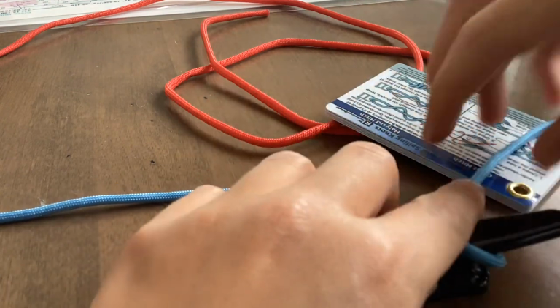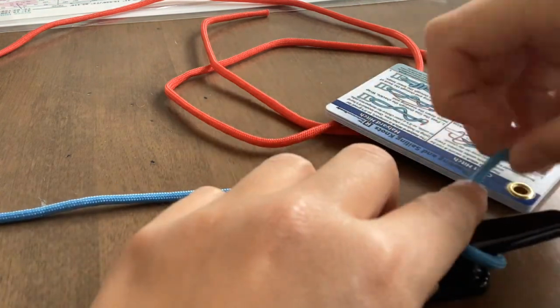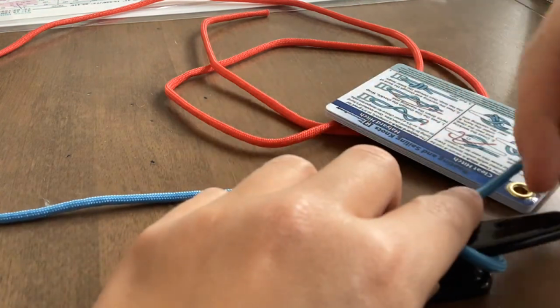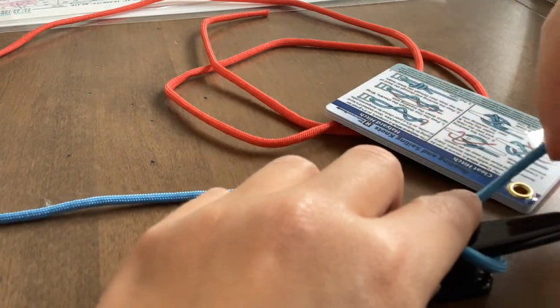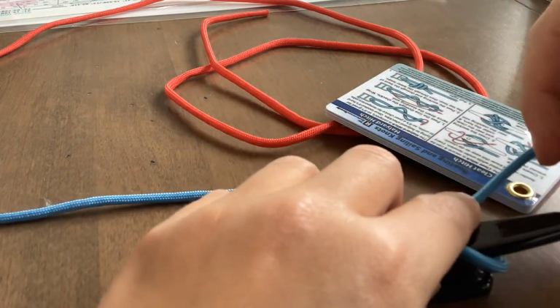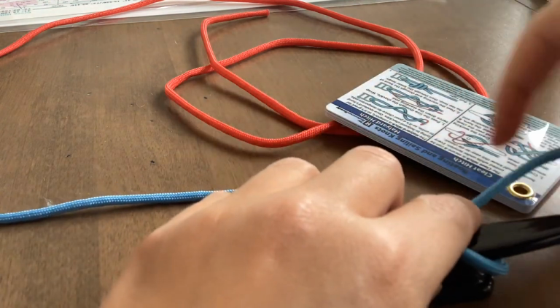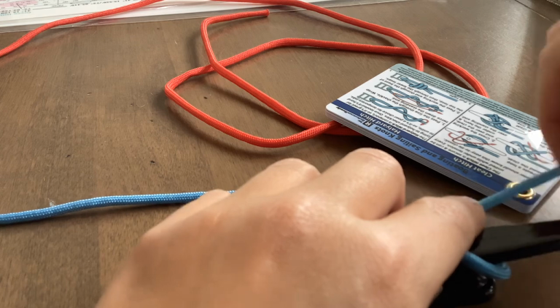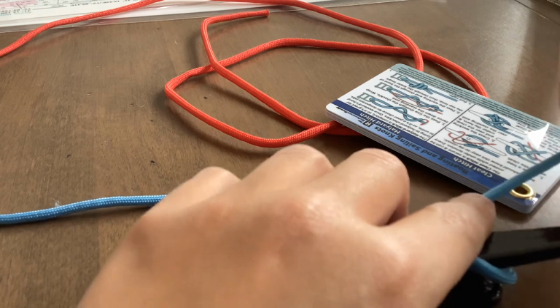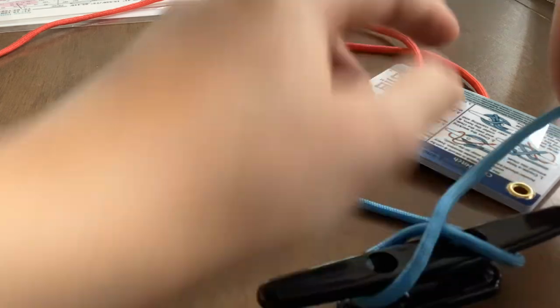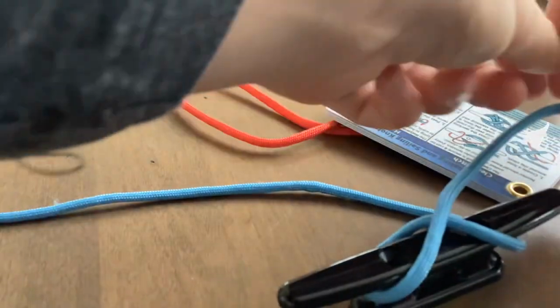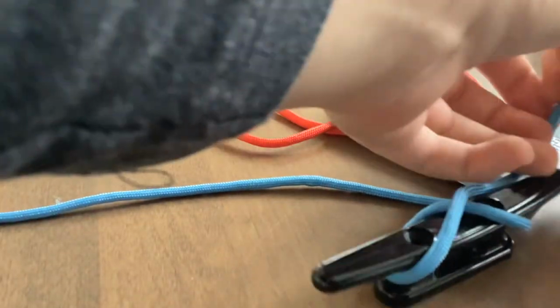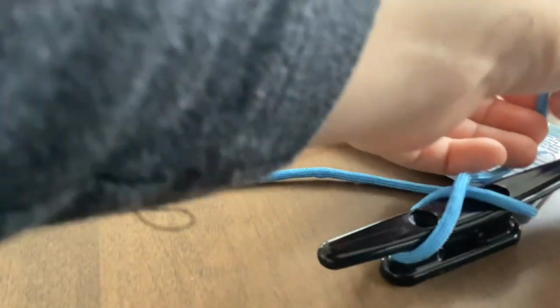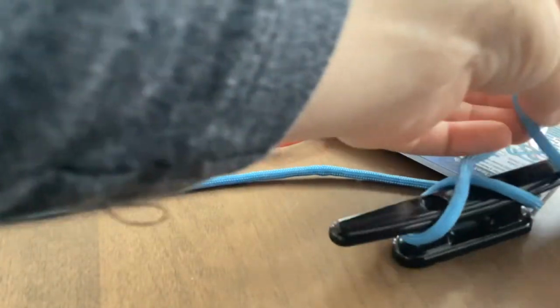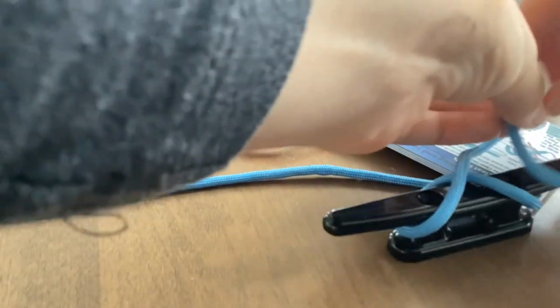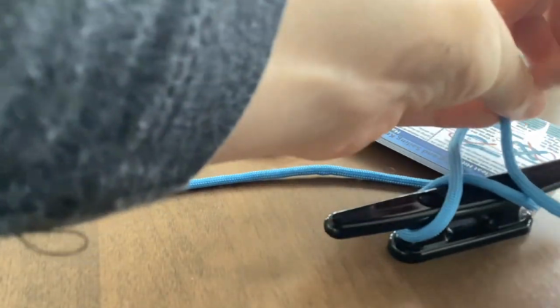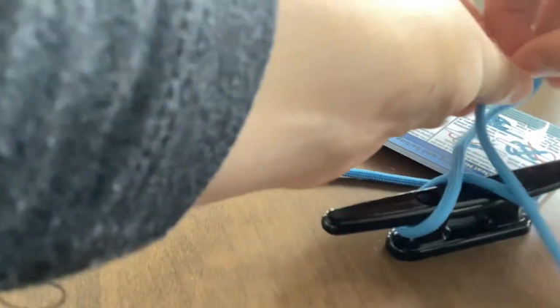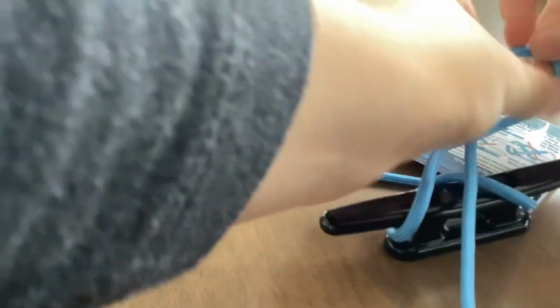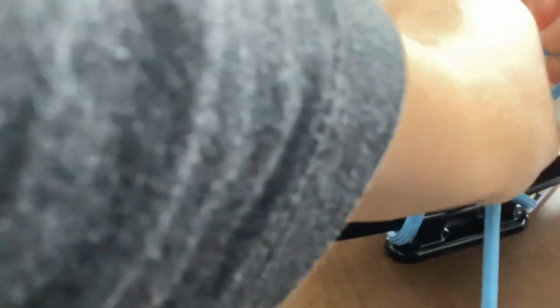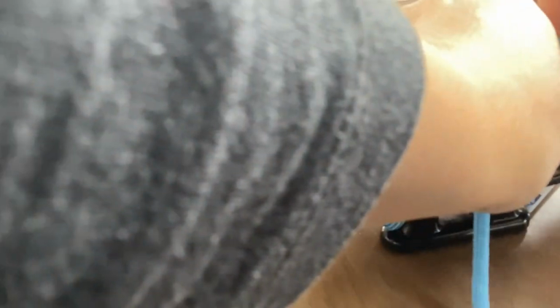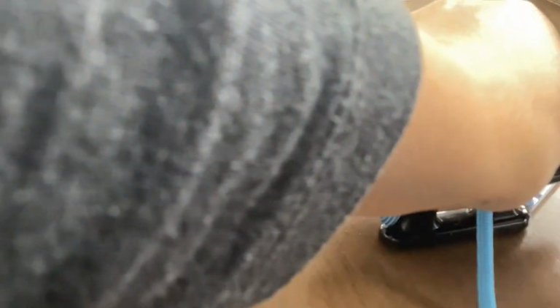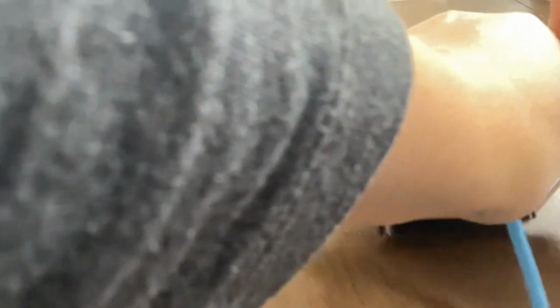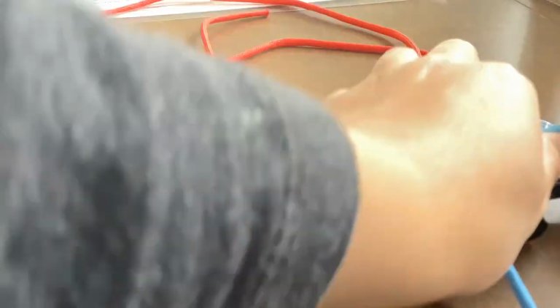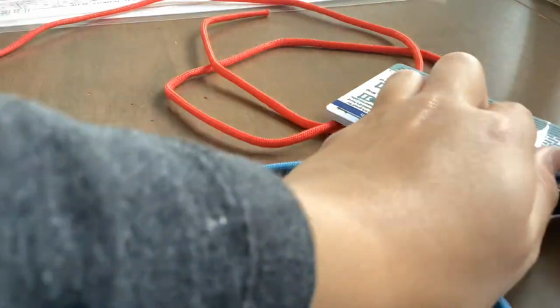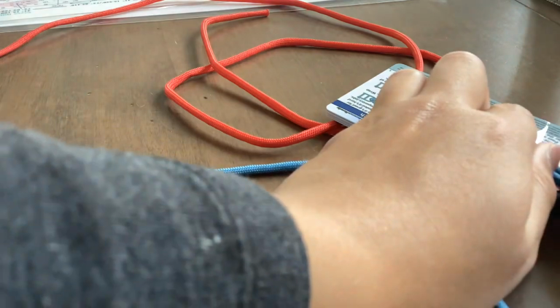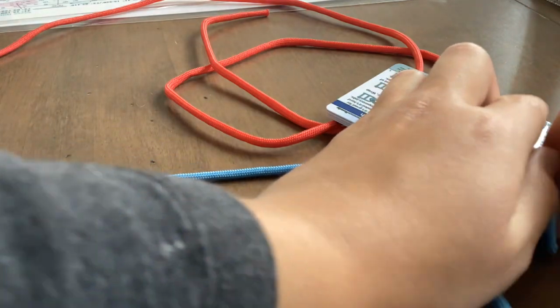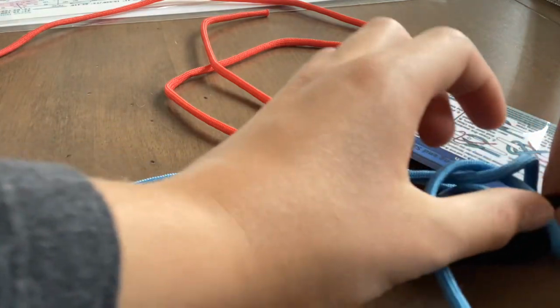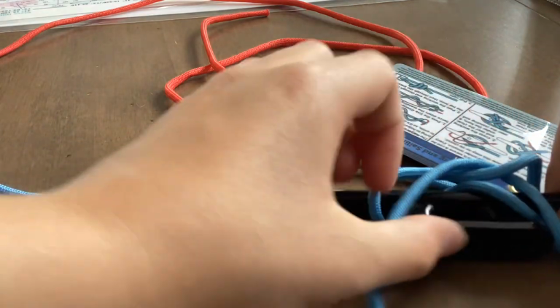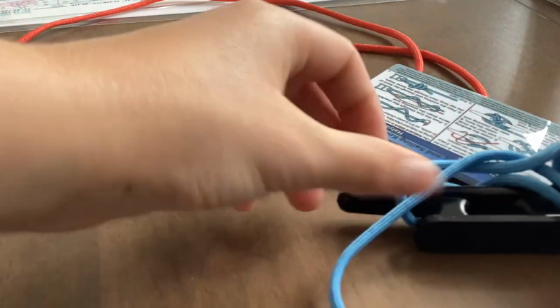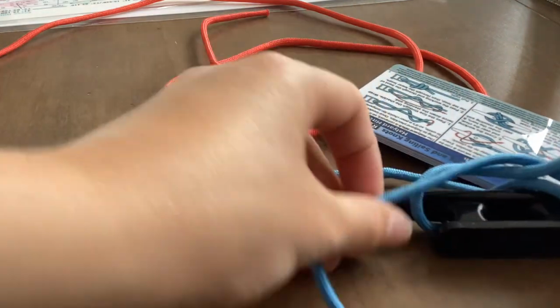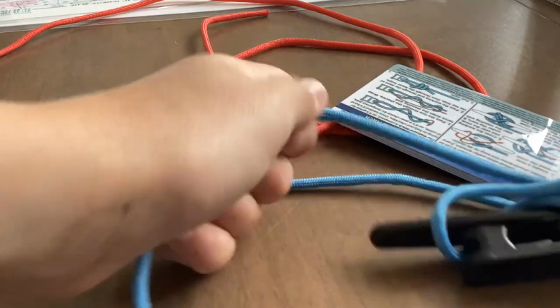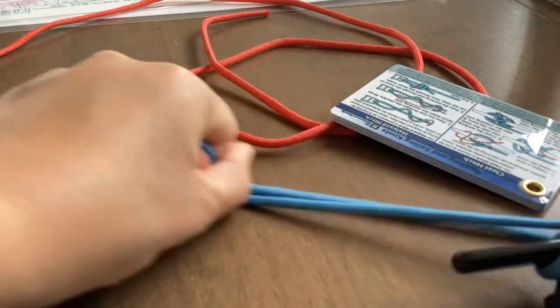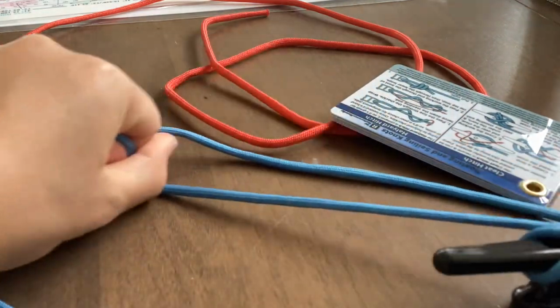Then you are going to twist this knot towards you, put that loop on, and pull it tight.